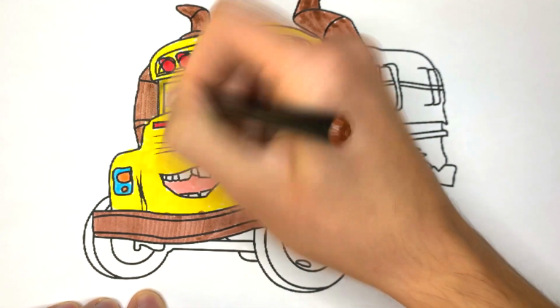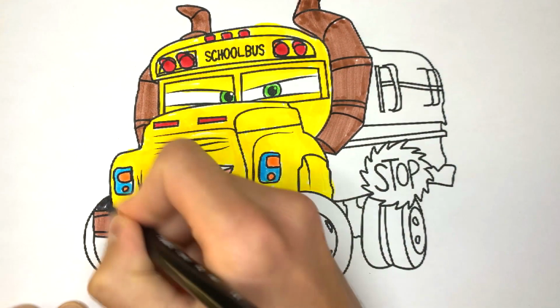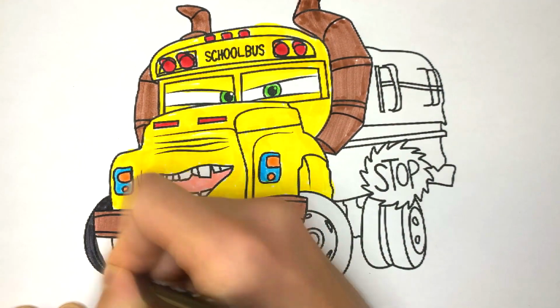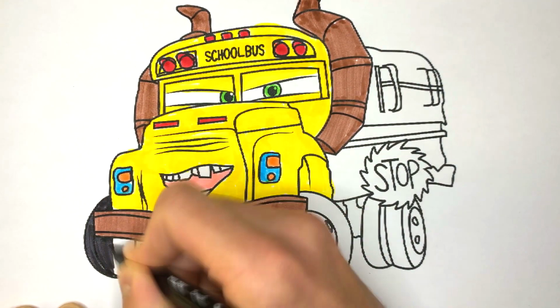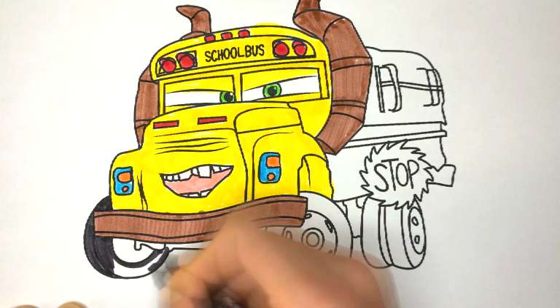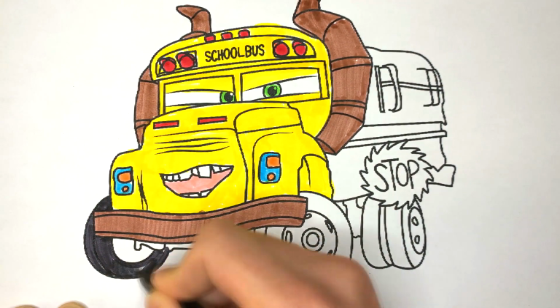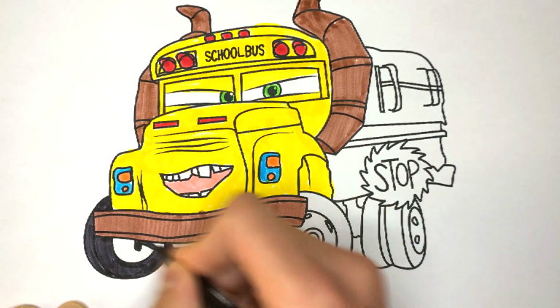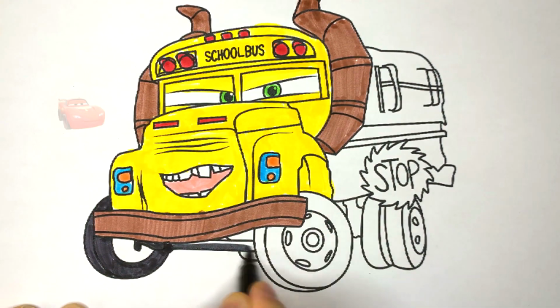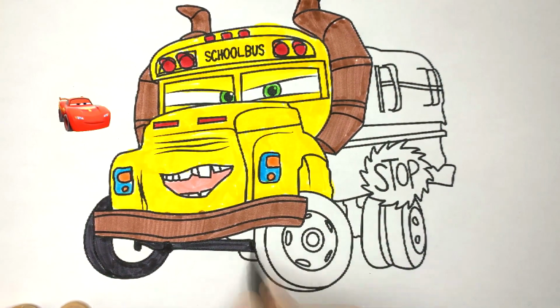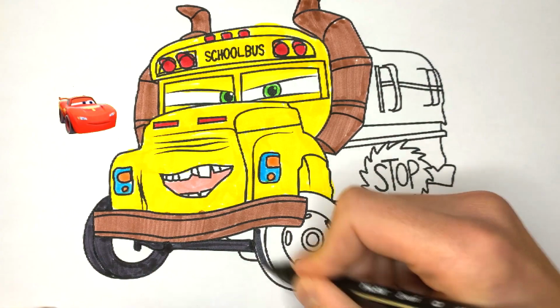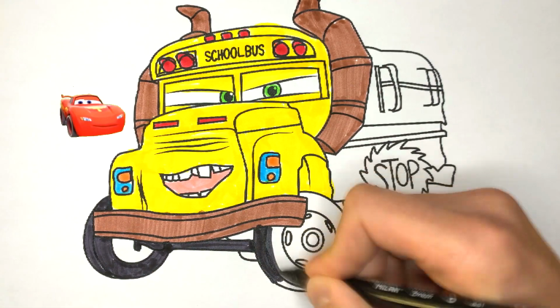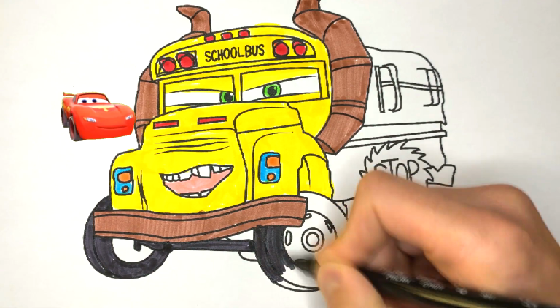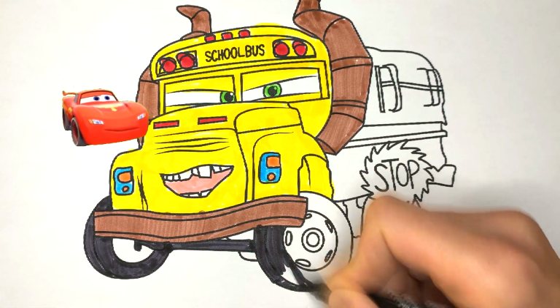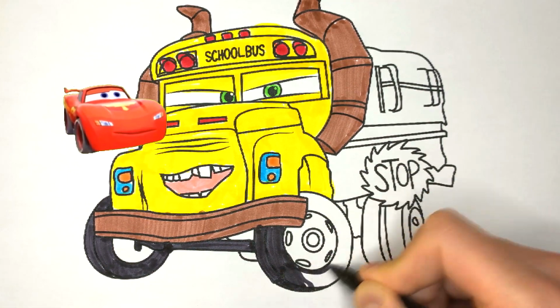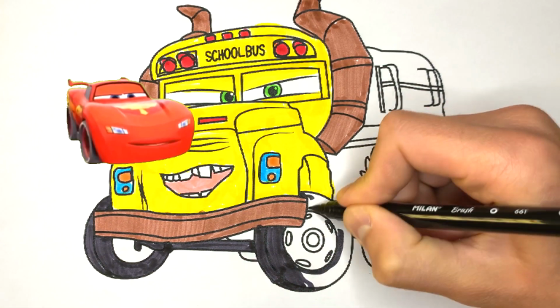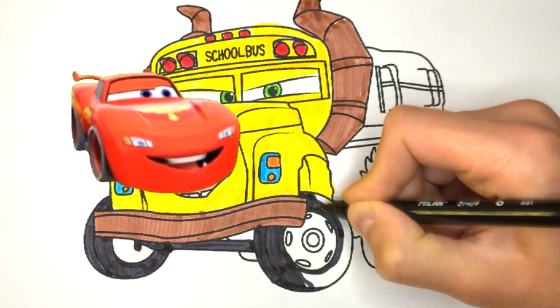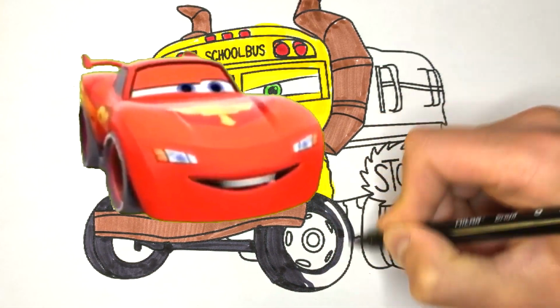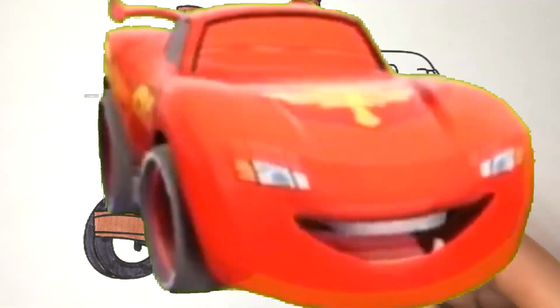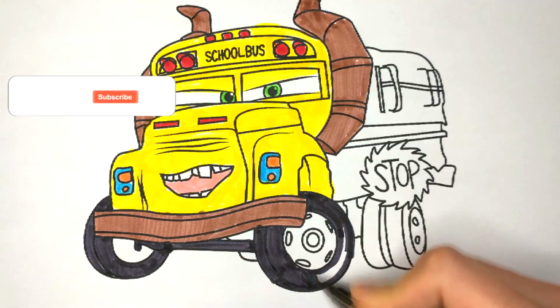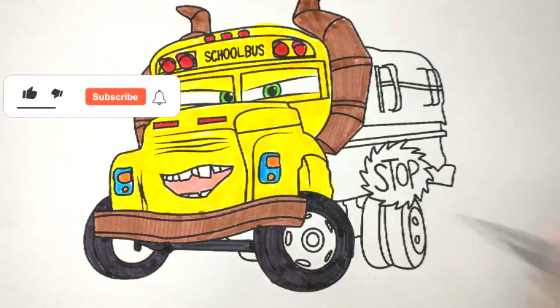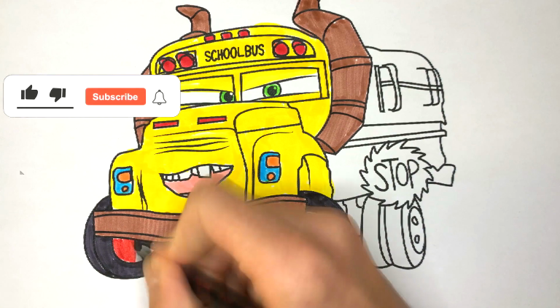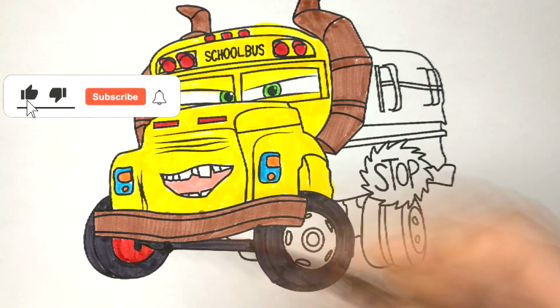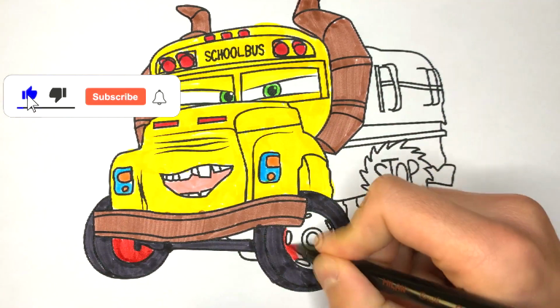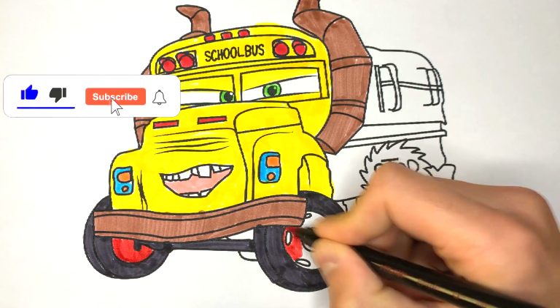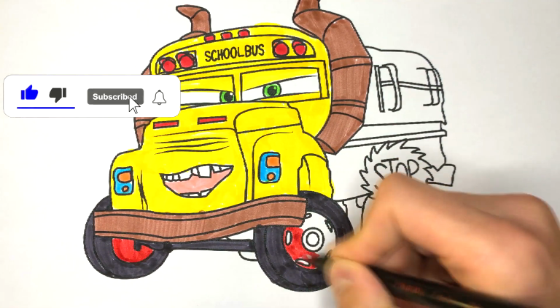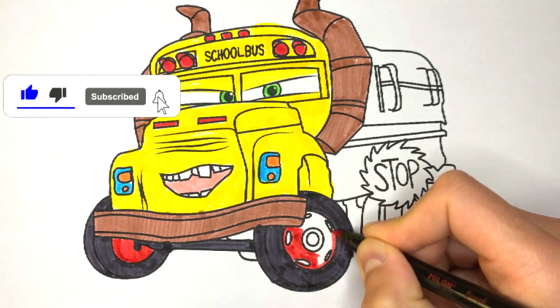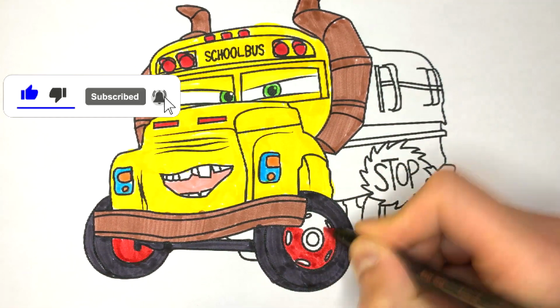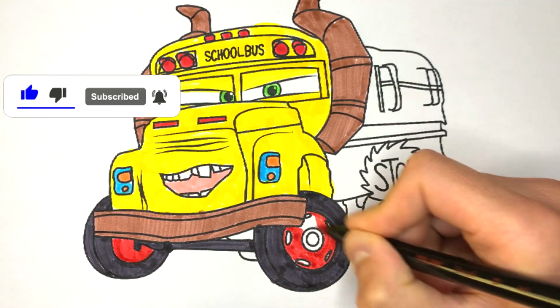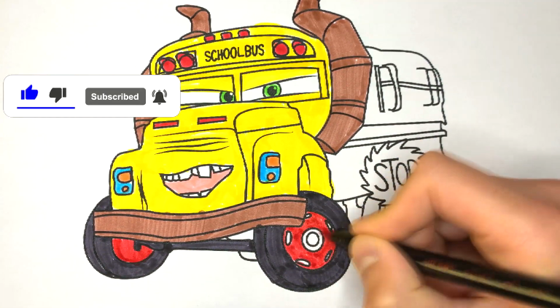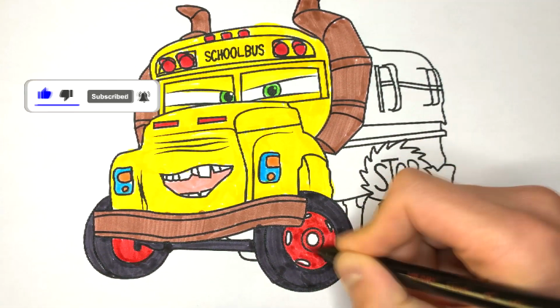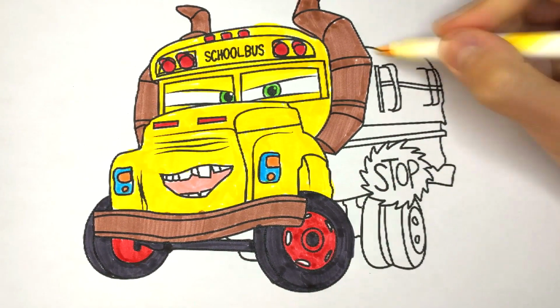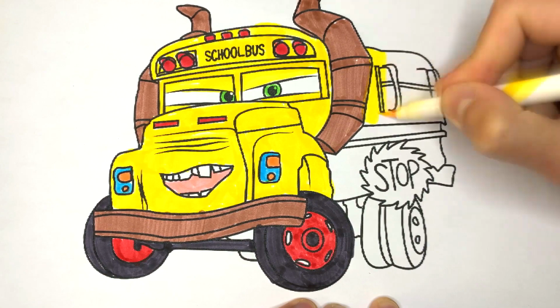Alright, now let's paint the wheels and rims. Do you like Cars videos? Want more videos with McQueen, Mater and other characters? Then please let me know. Give this video a like and subscribe to the channel so you don't miss new videos.